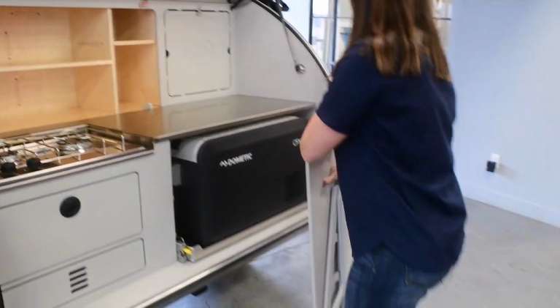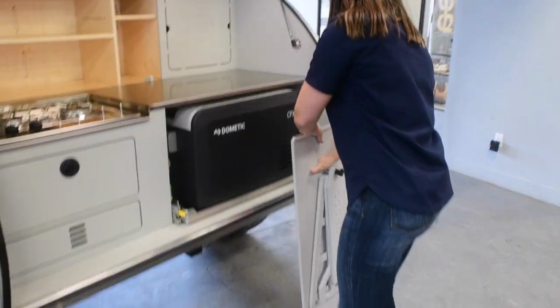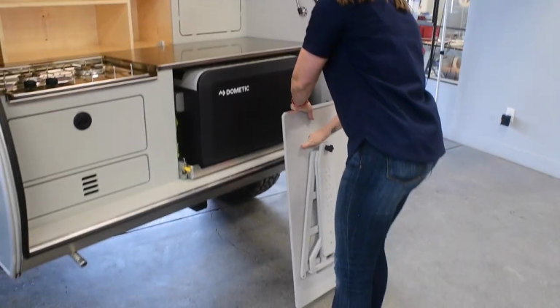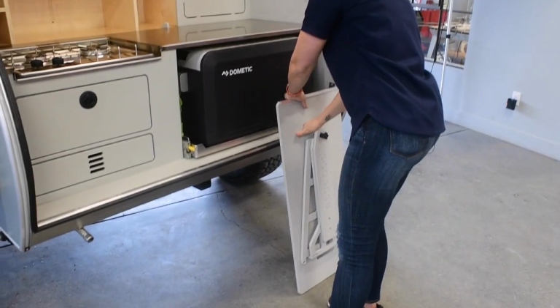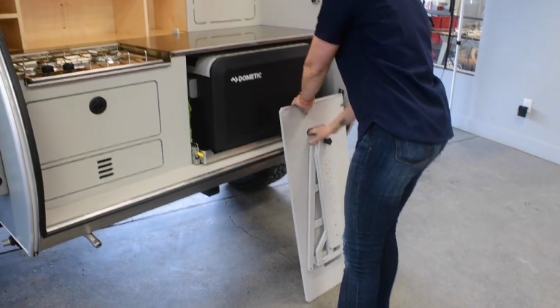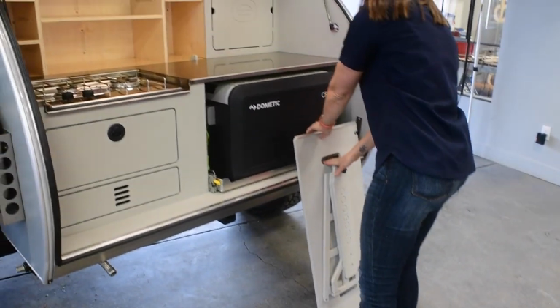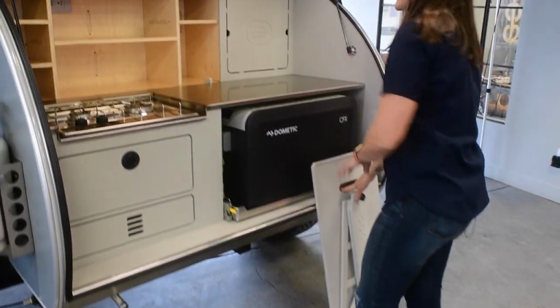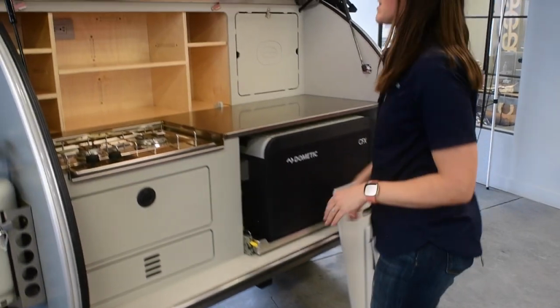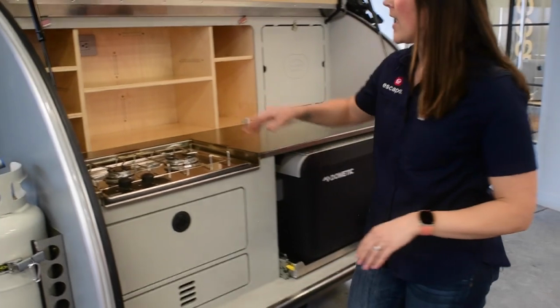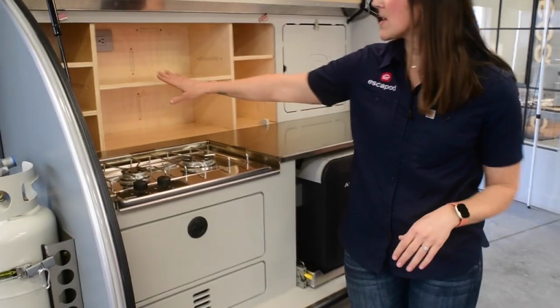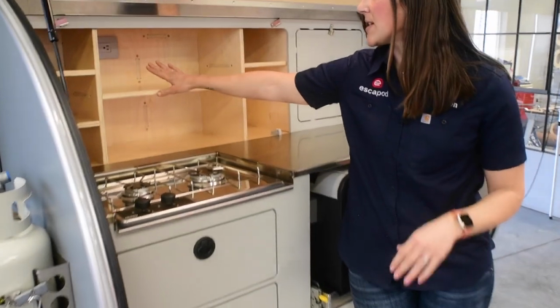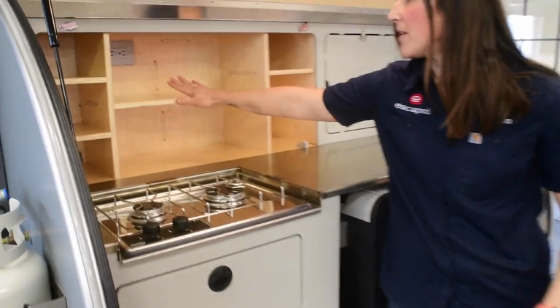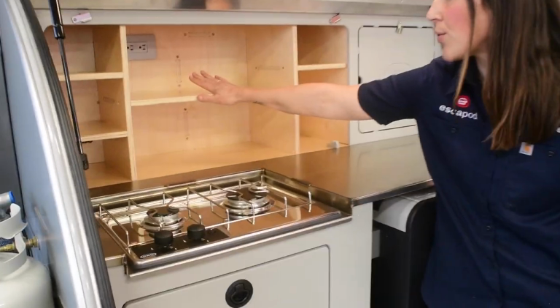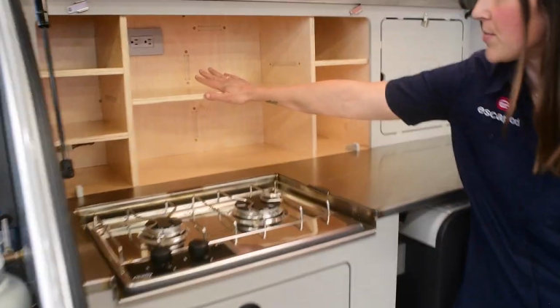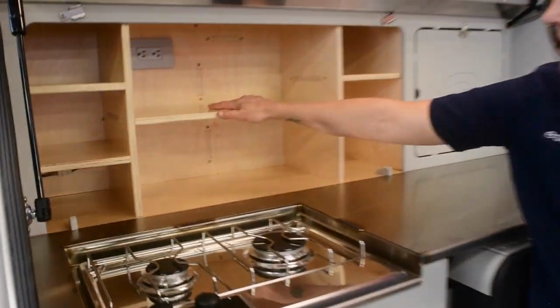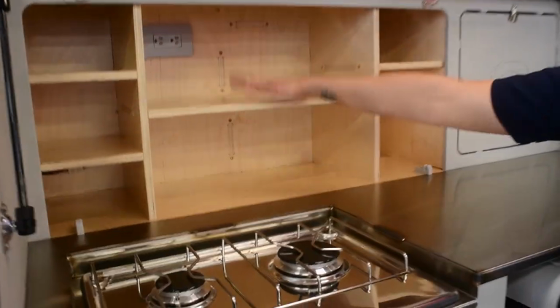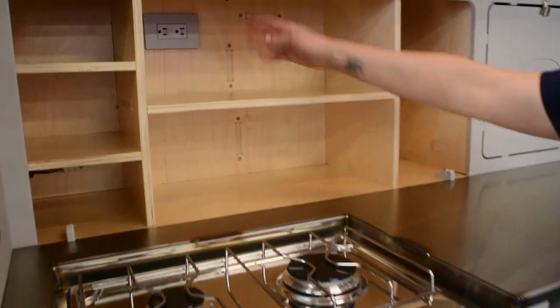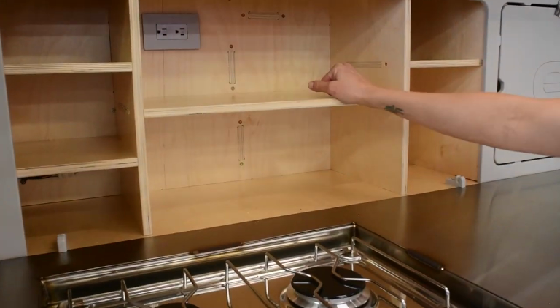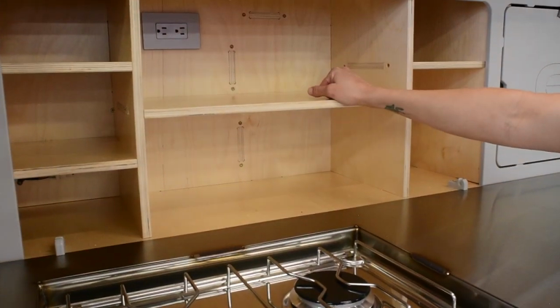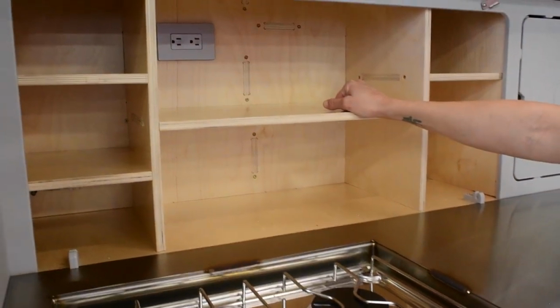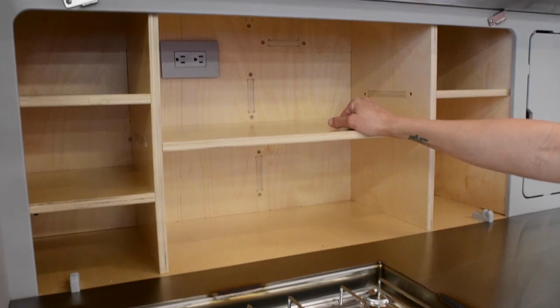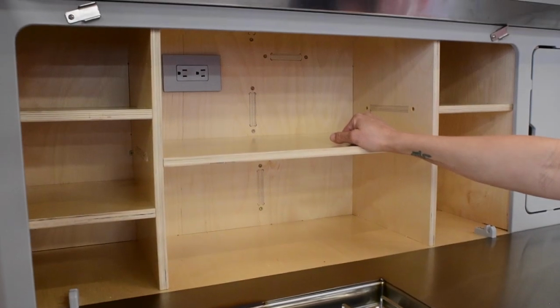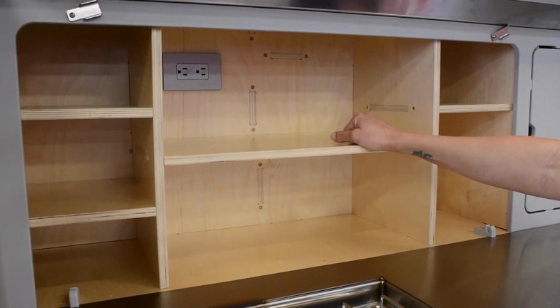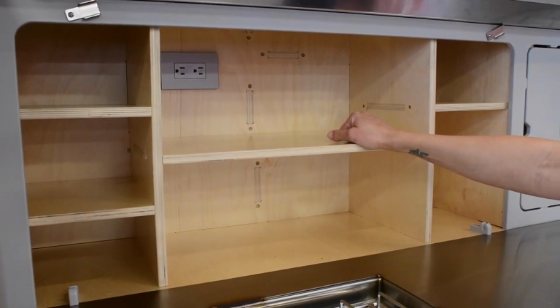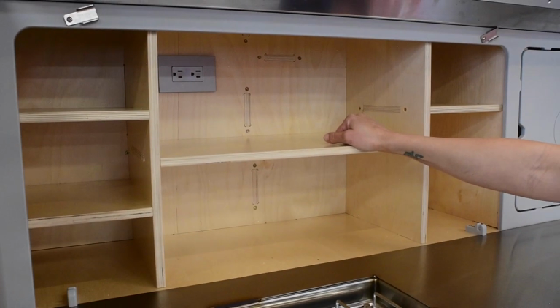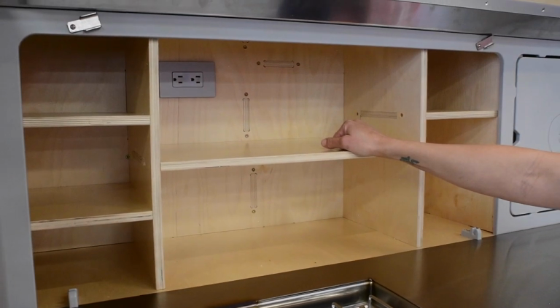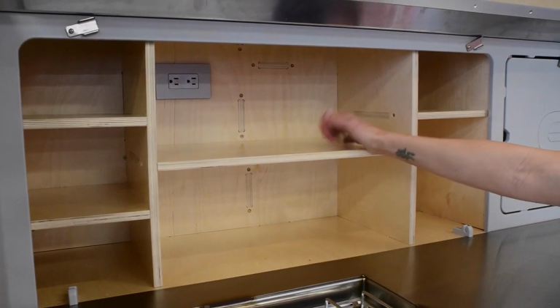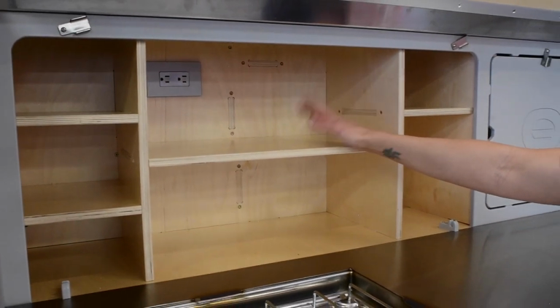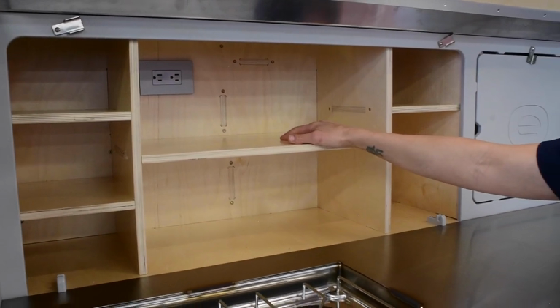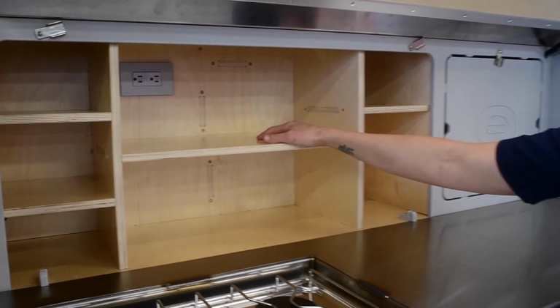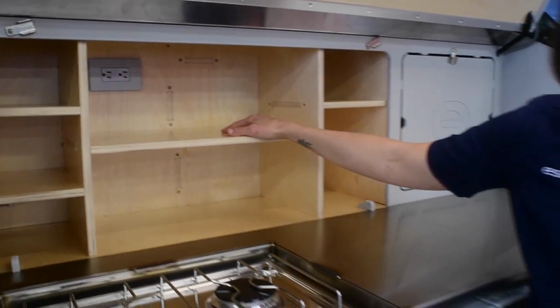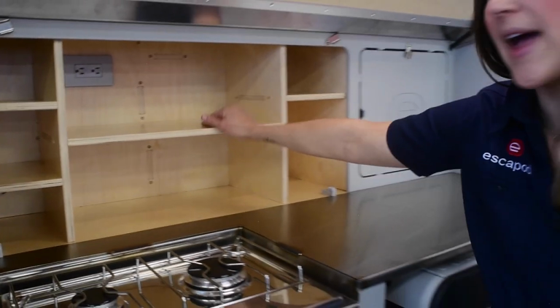For now, I'll just move that out of the way so you can get a sense of this. This customer does have an inverter — we'll go into more detail later — so they have access to 110 volt power in the galley in case you want to use any household appliances.